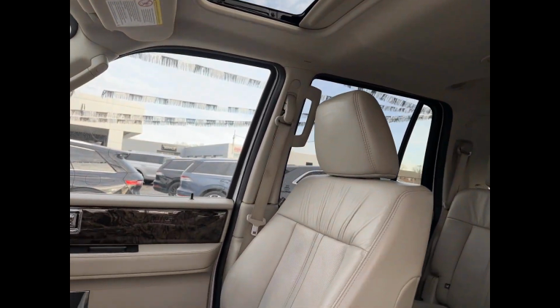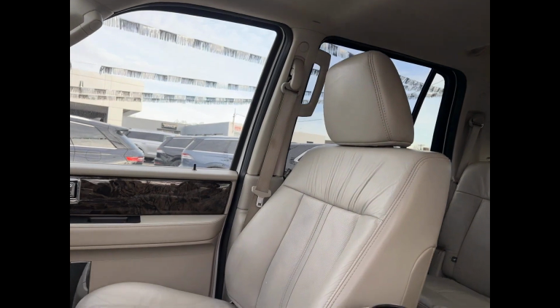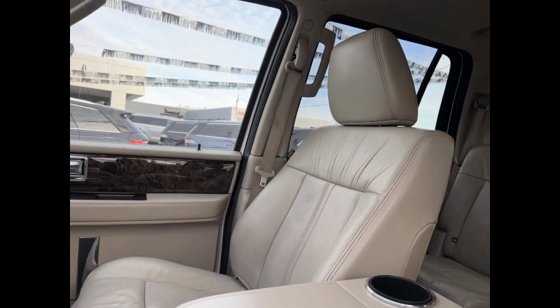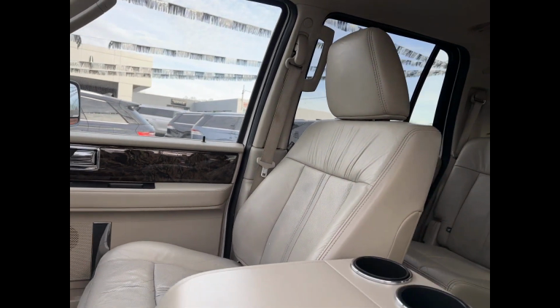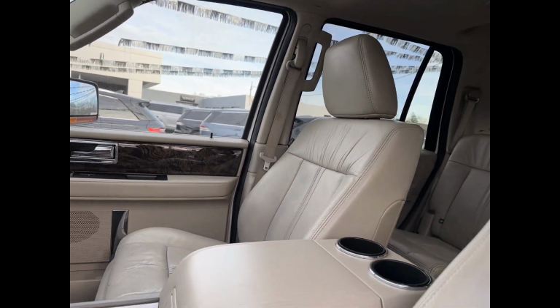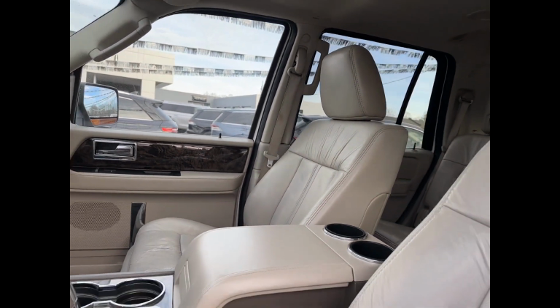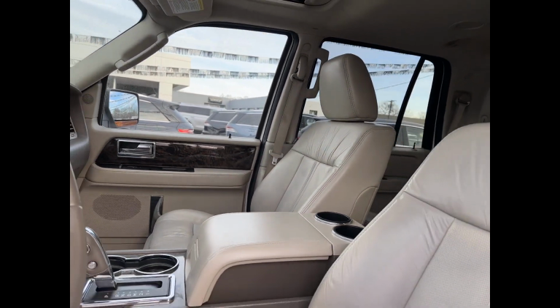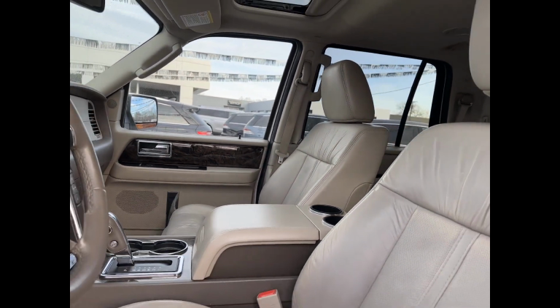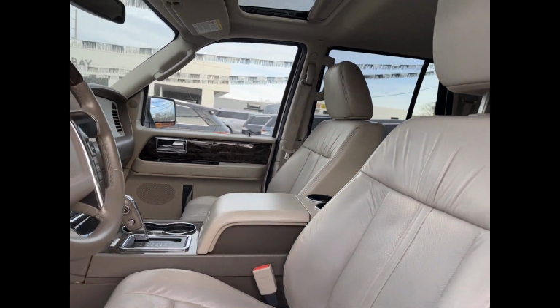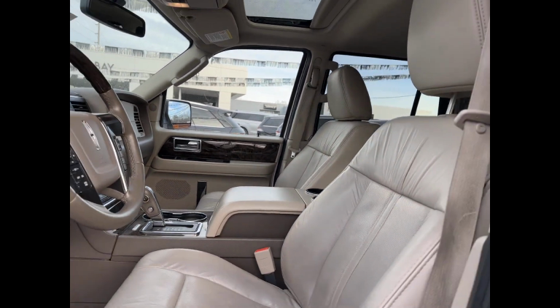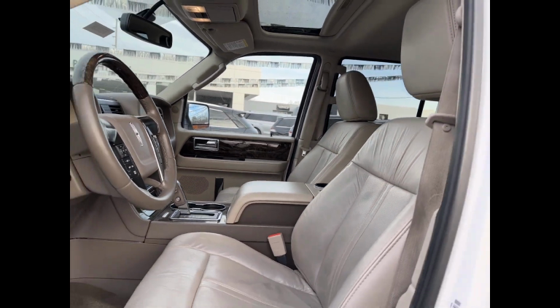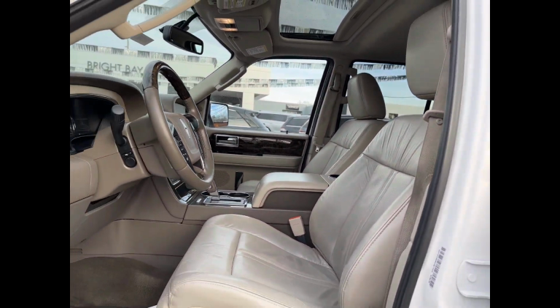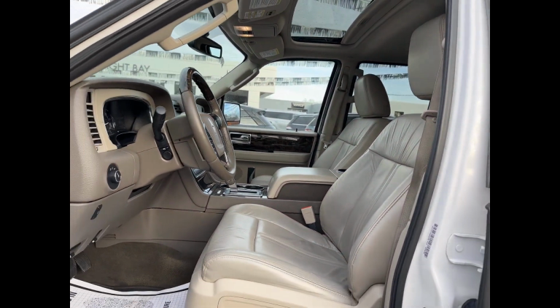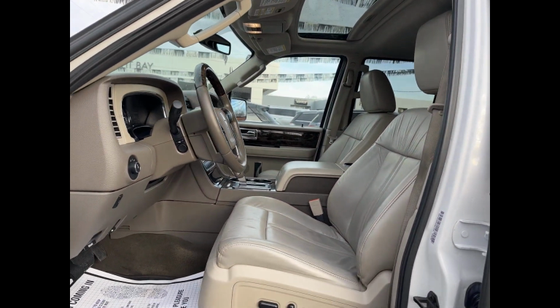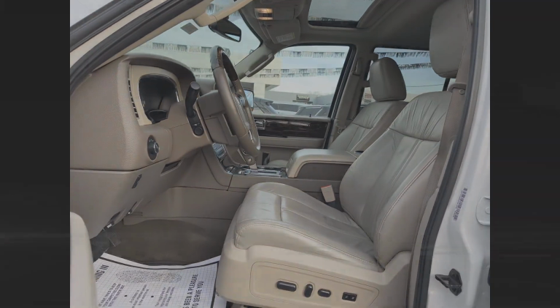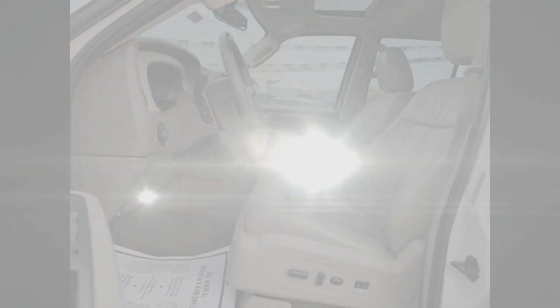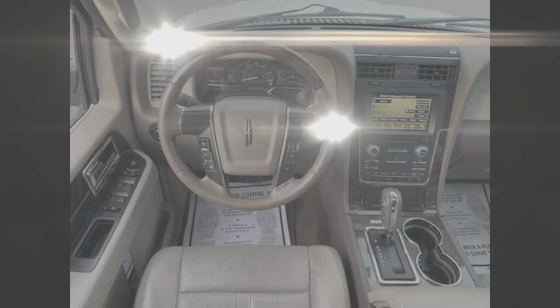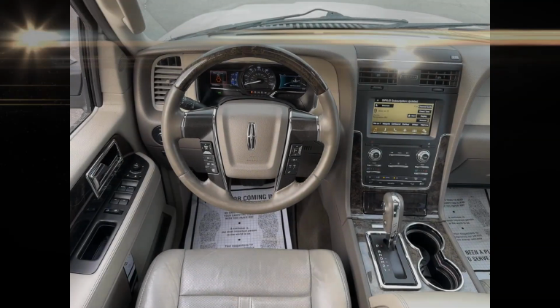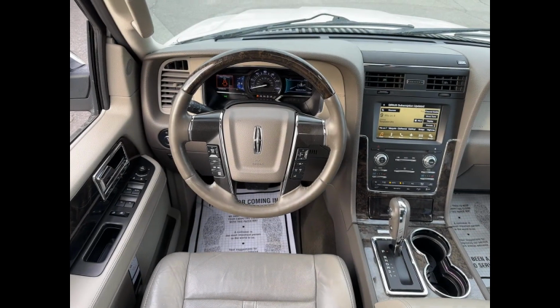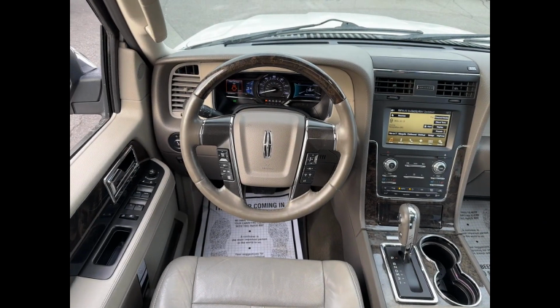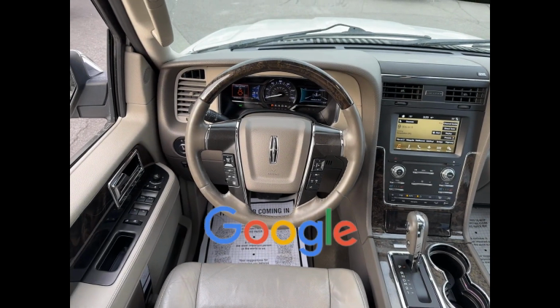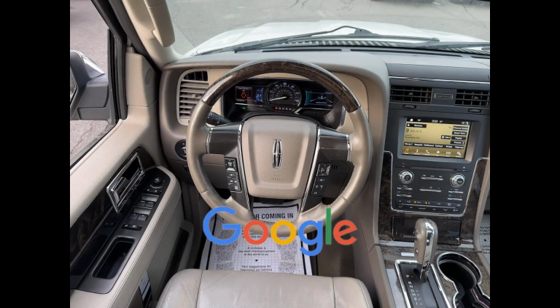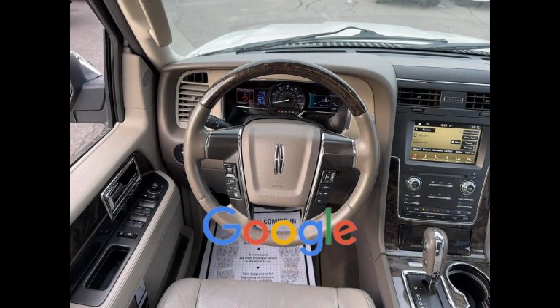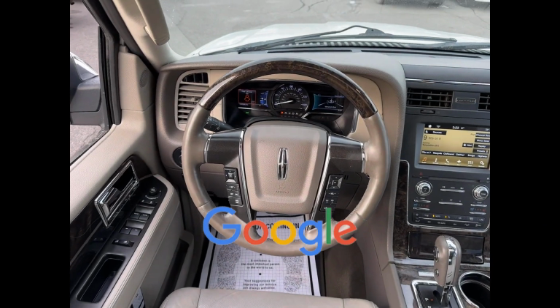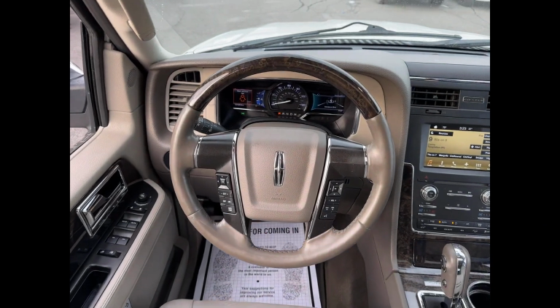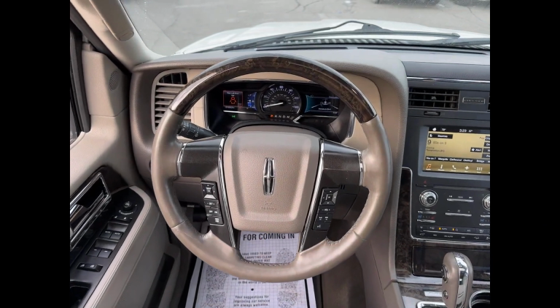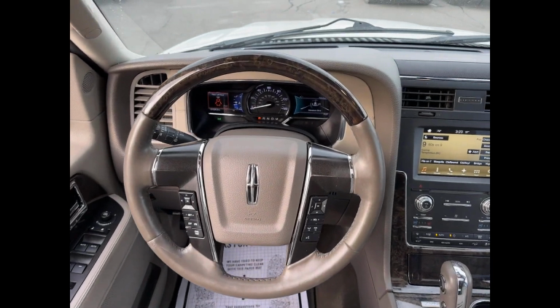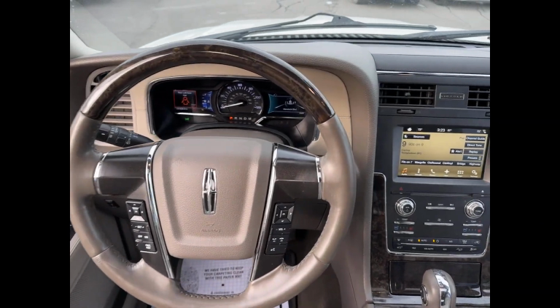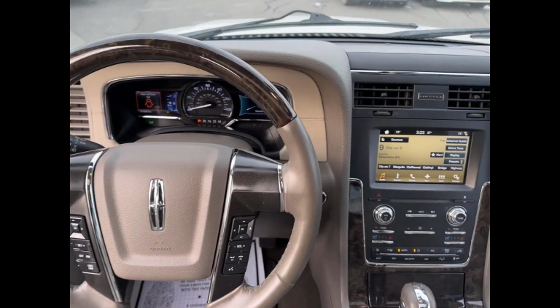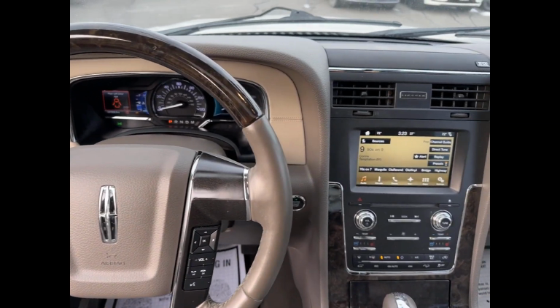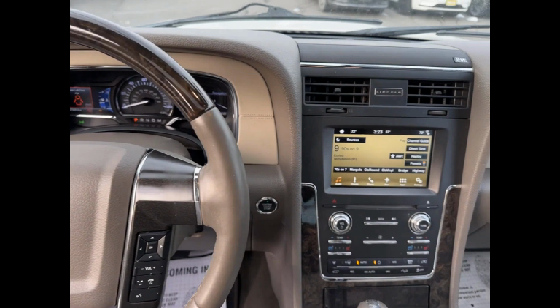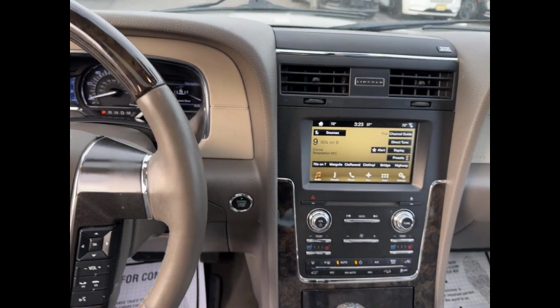Also featured are power running boards, parking aid sensor, third row seating, heated side view mirrors, and leather seats. This is a top rated dealer — visit our dealership soon and start driving today.